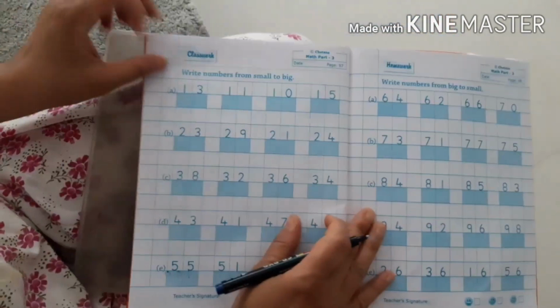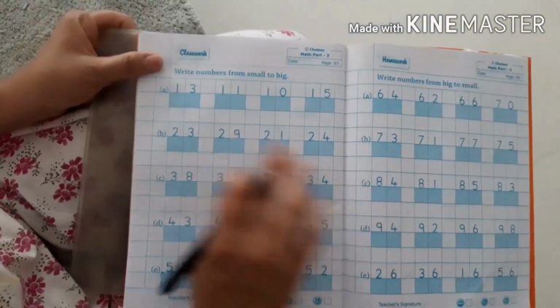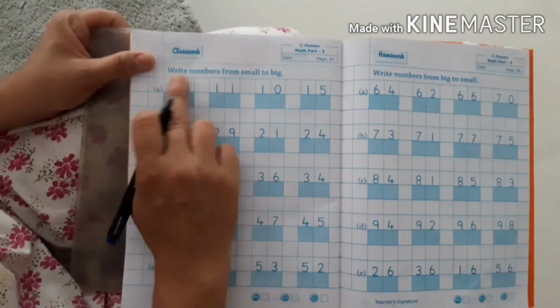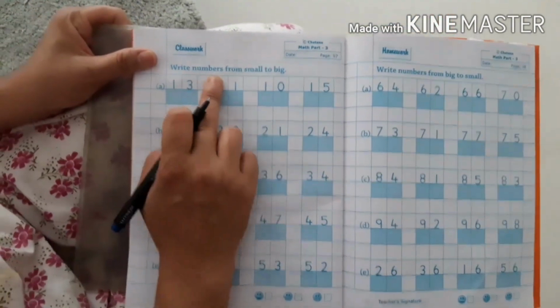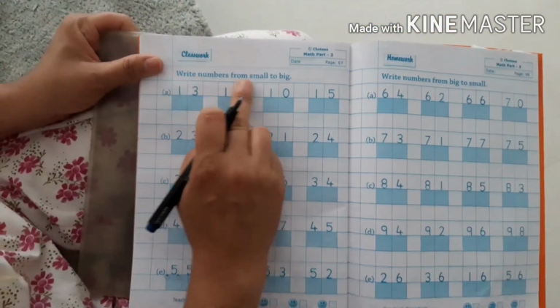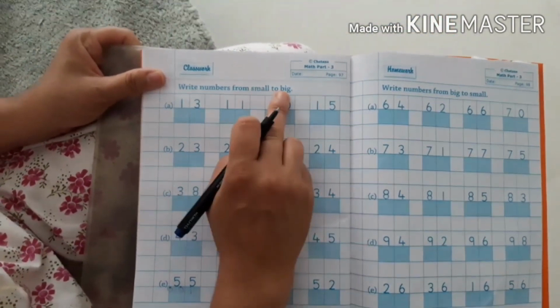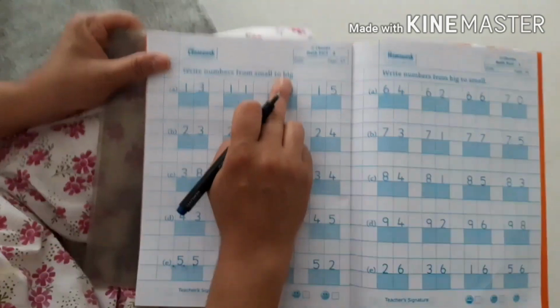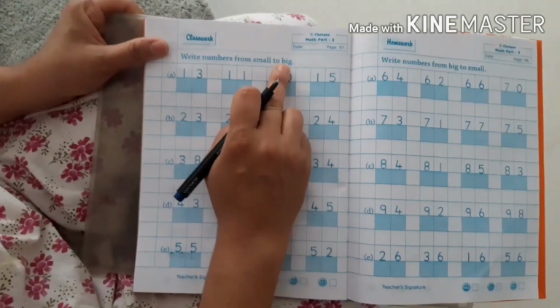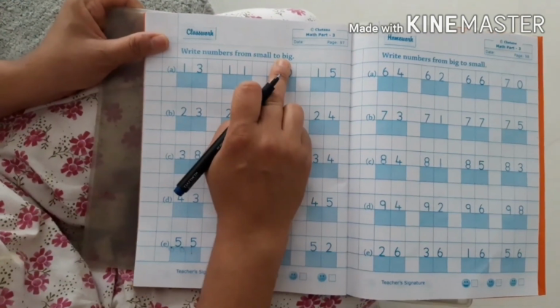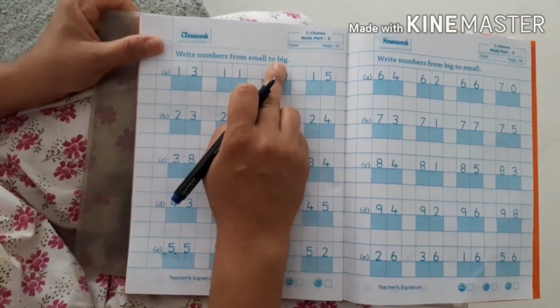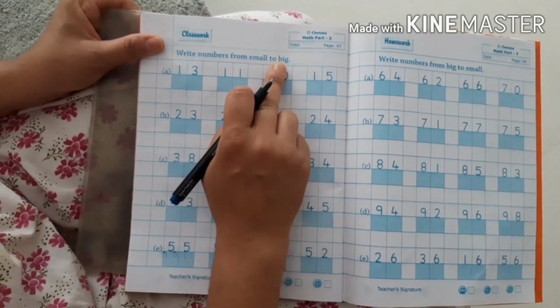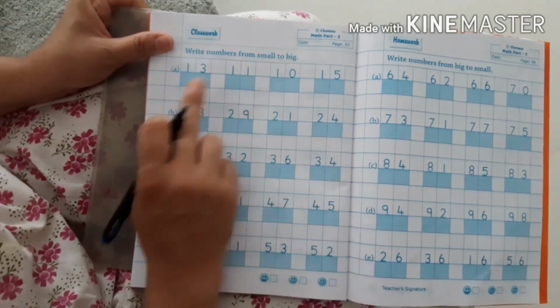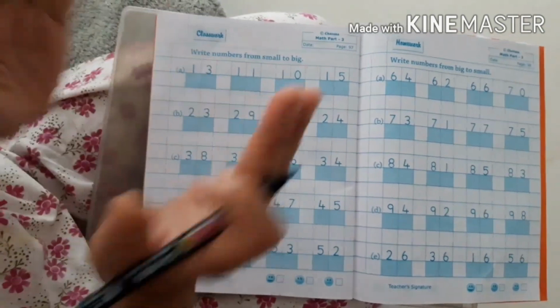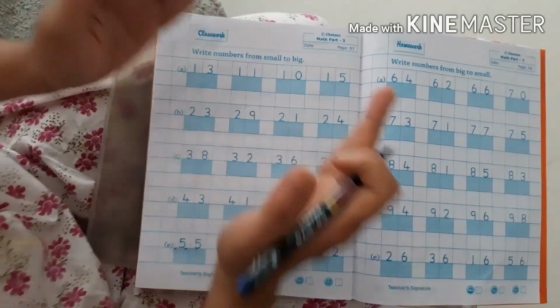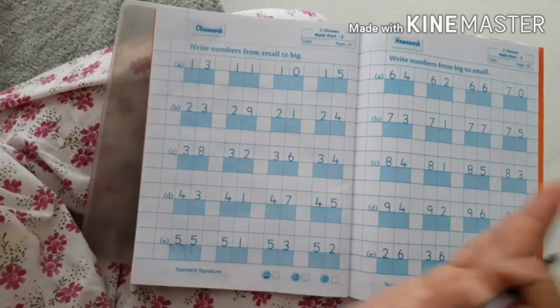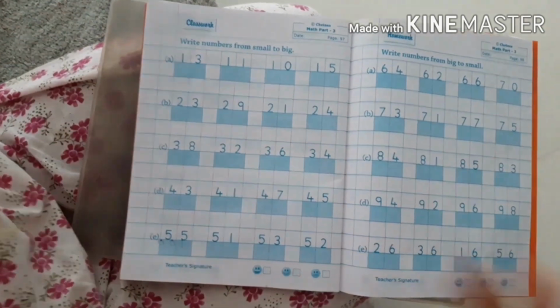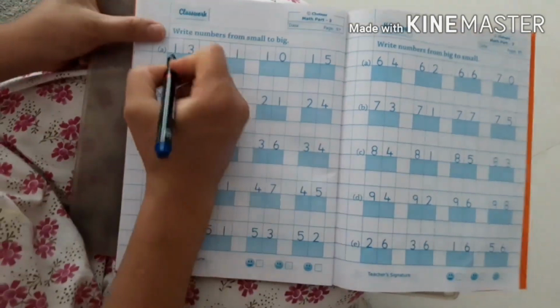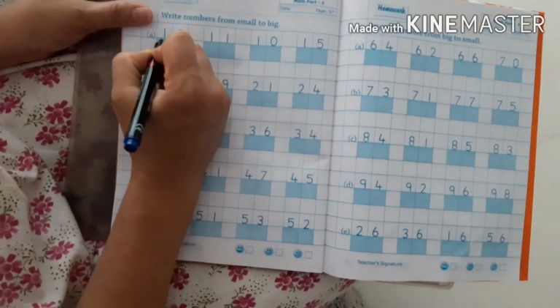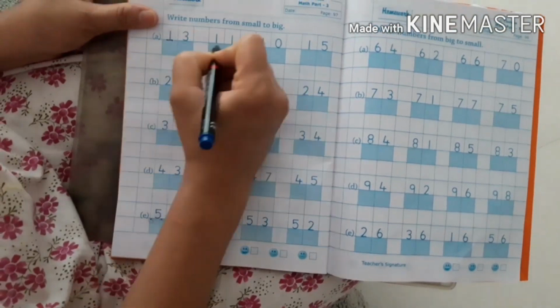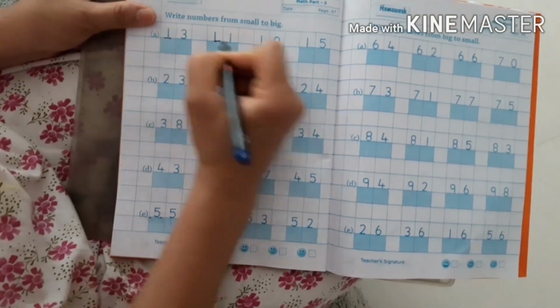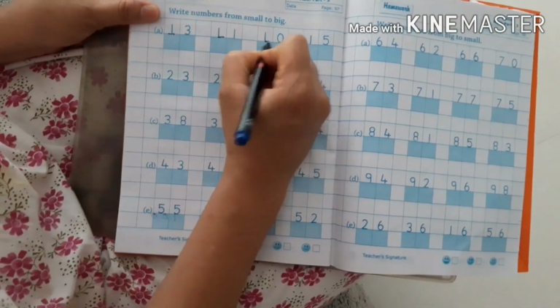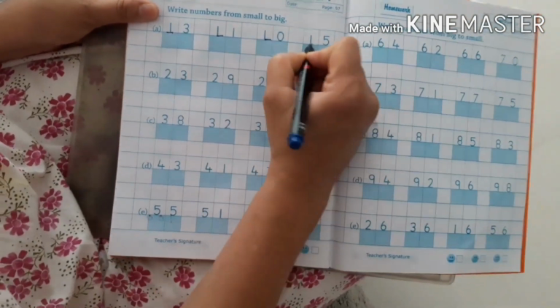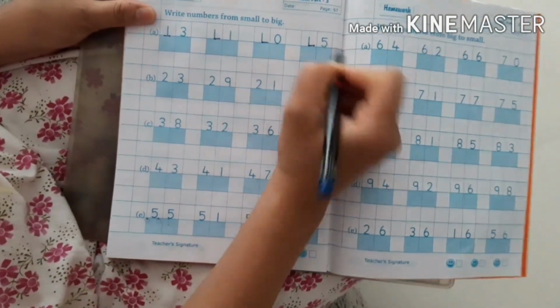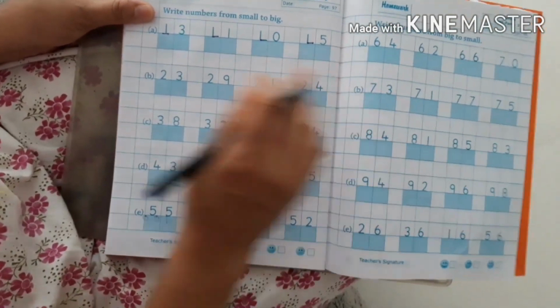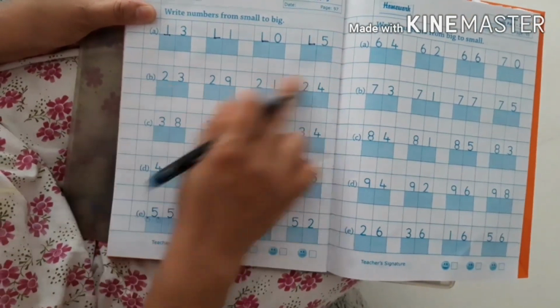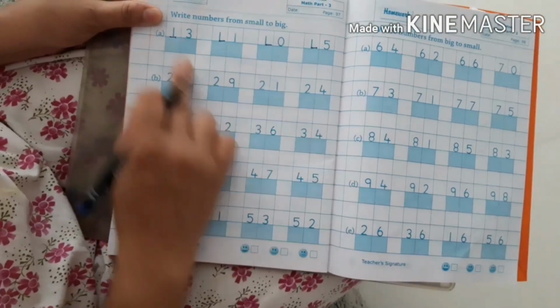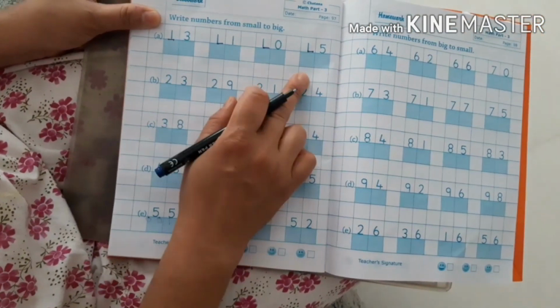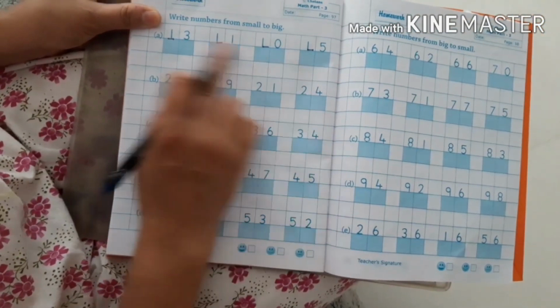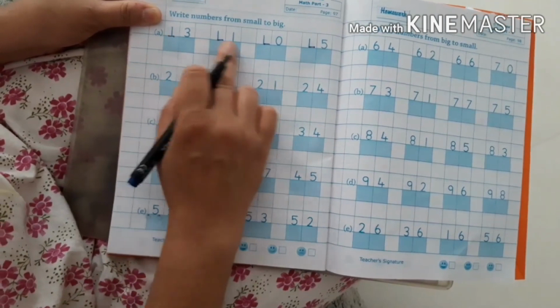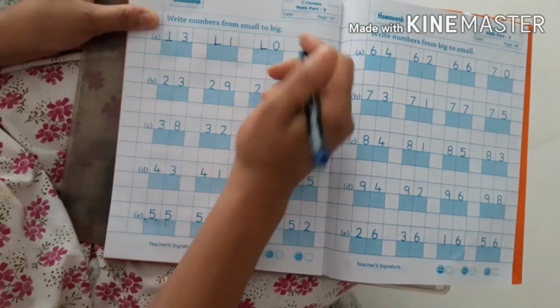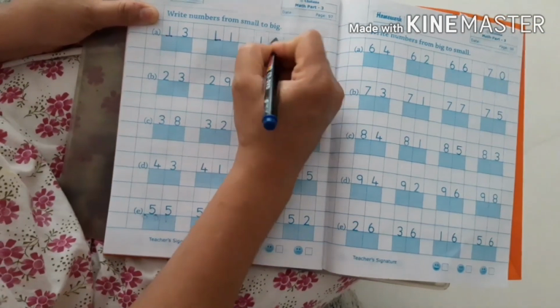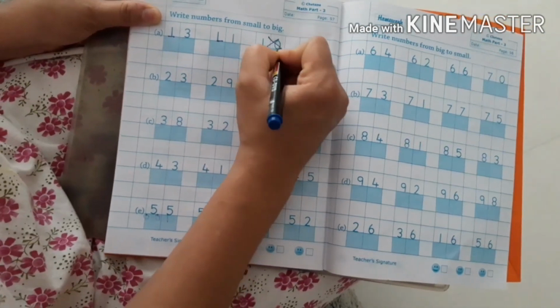Next page. Write numbers from small to big — it means ascending order. Small, big, big, big, big. The numbers start with 1, 1, 1, 1. So, which one is the very small number? It is 10.